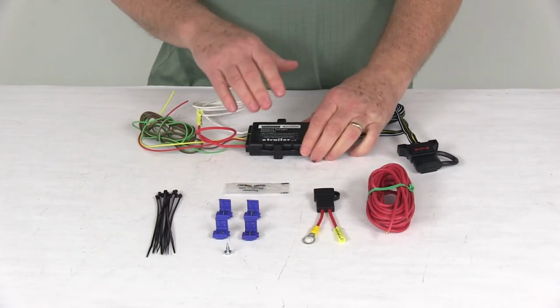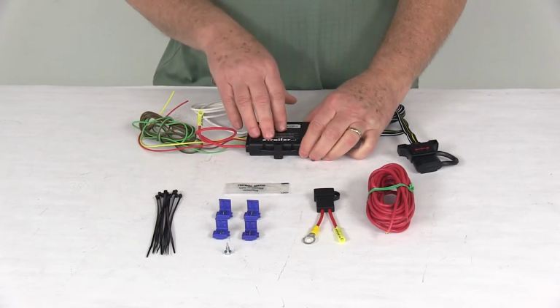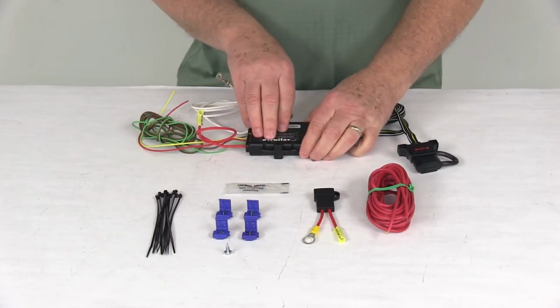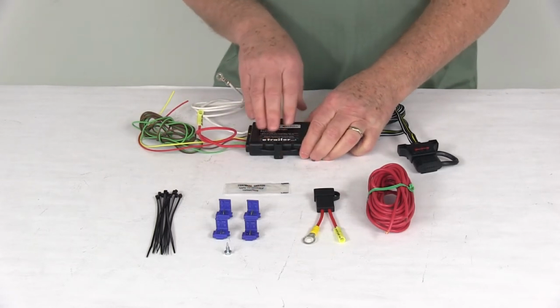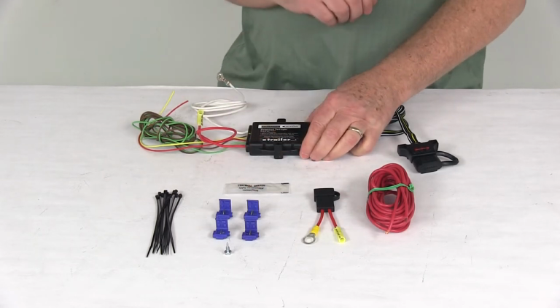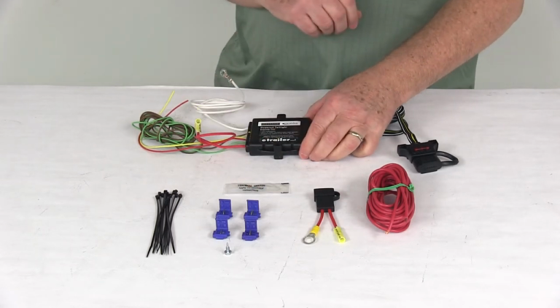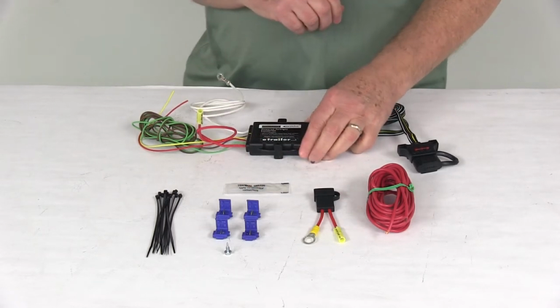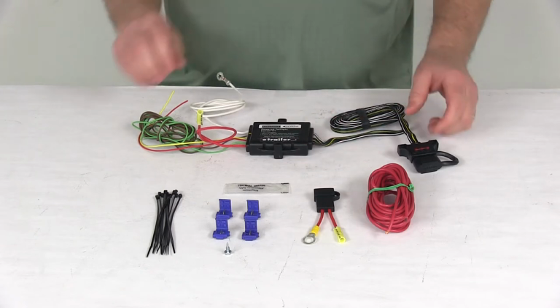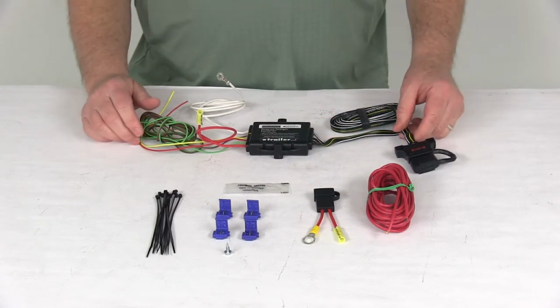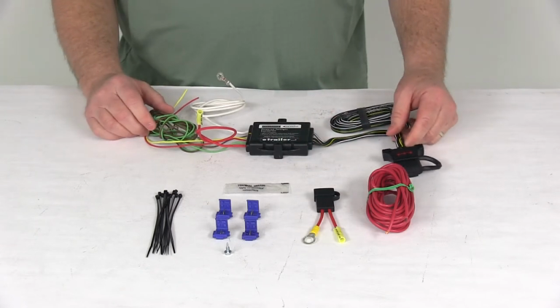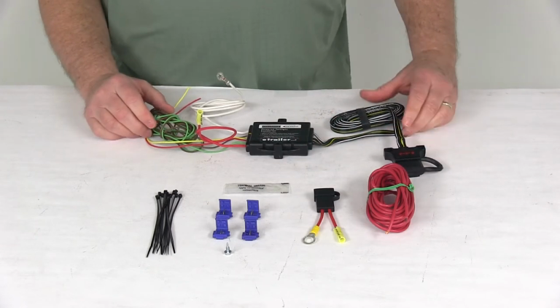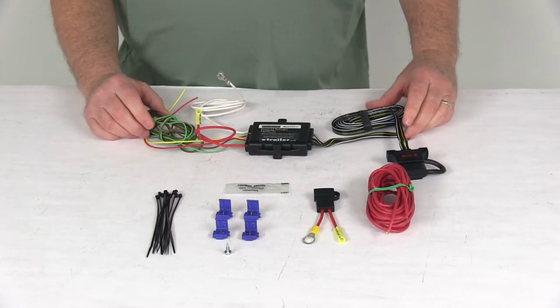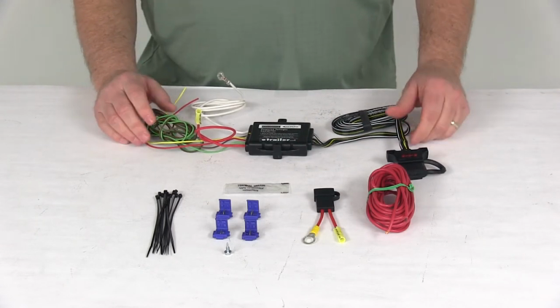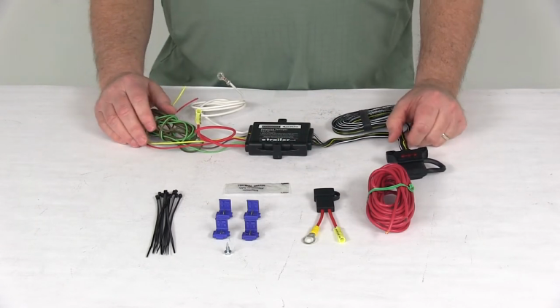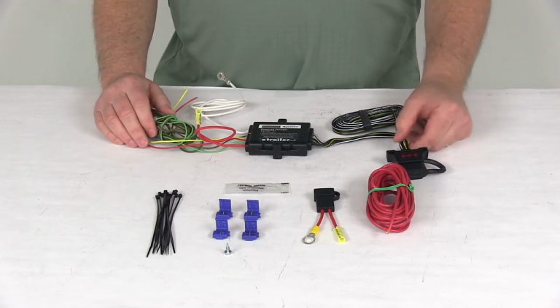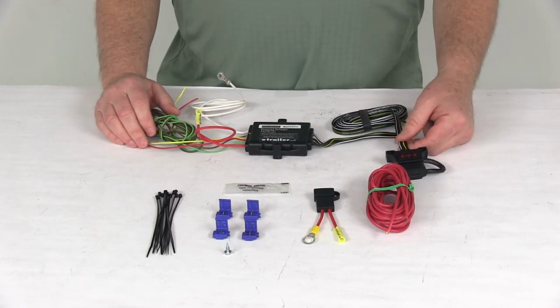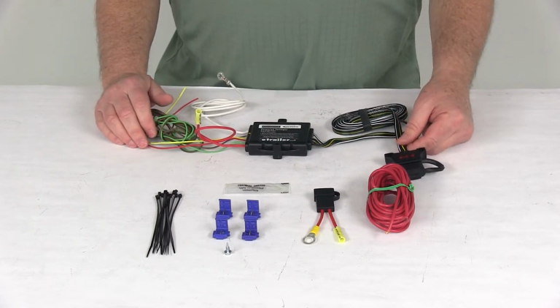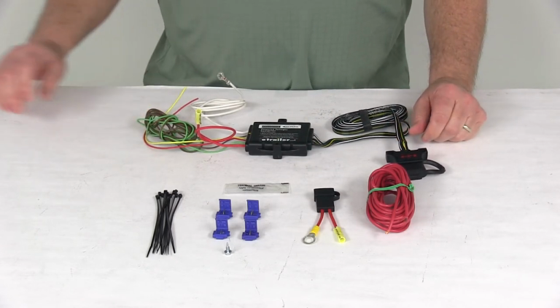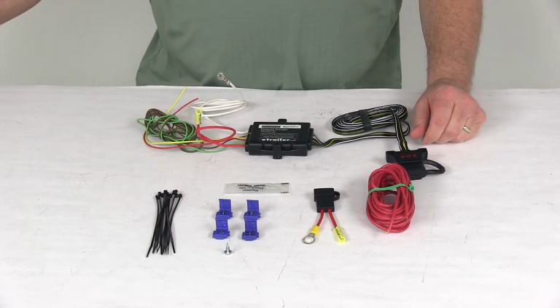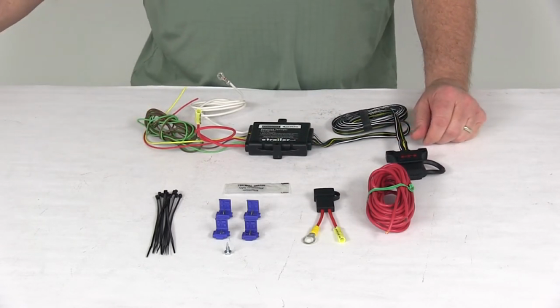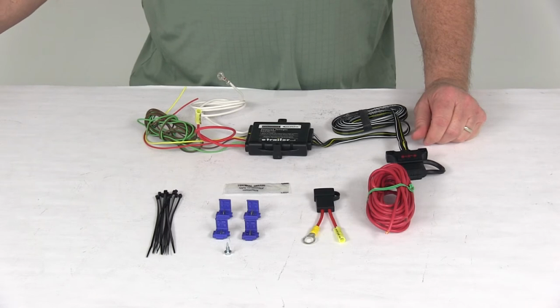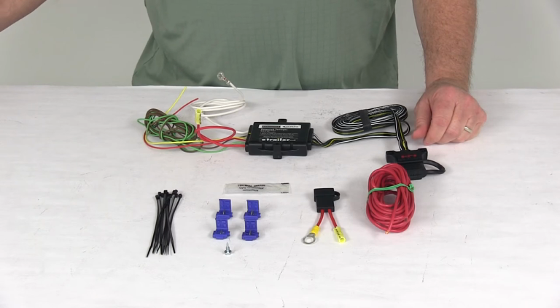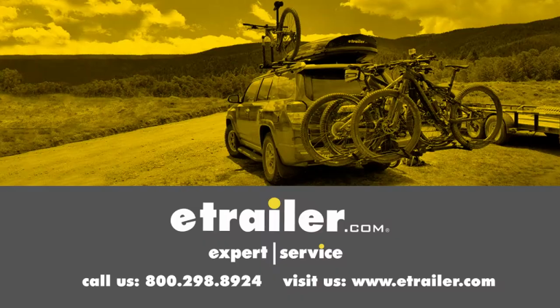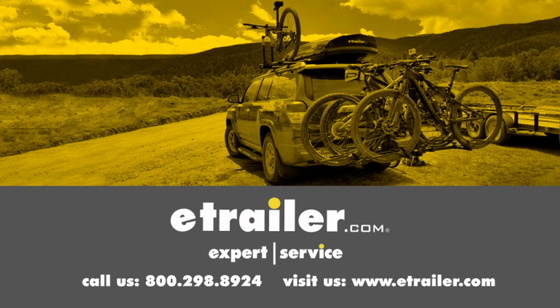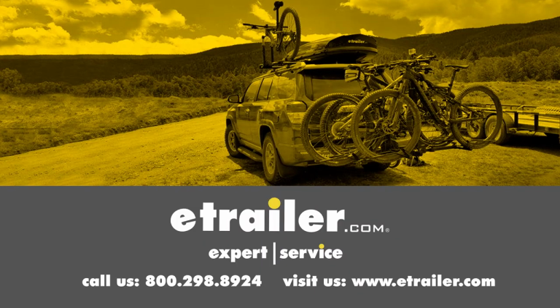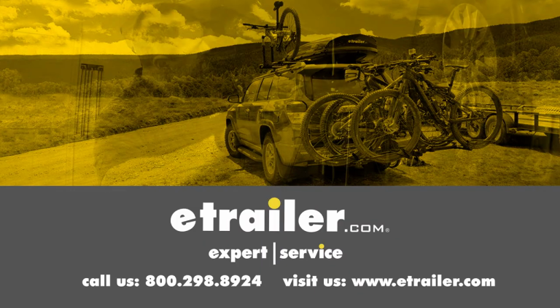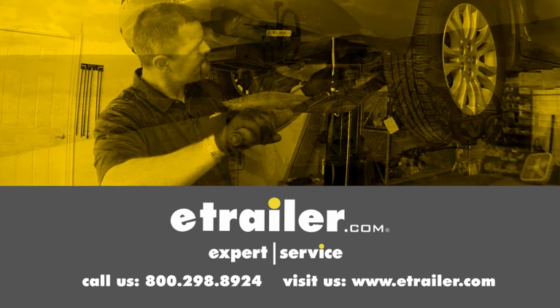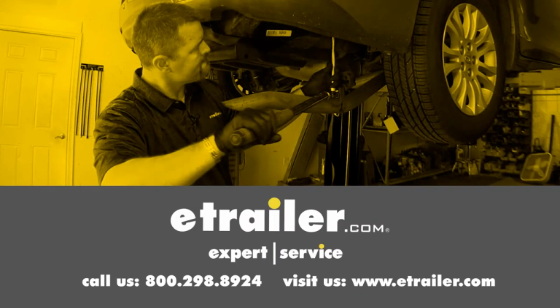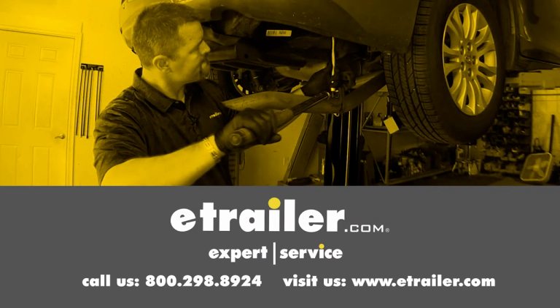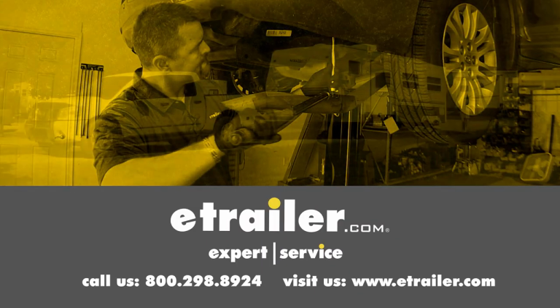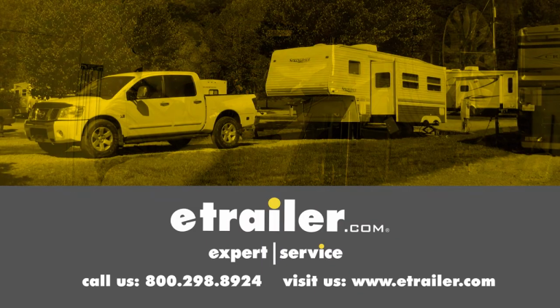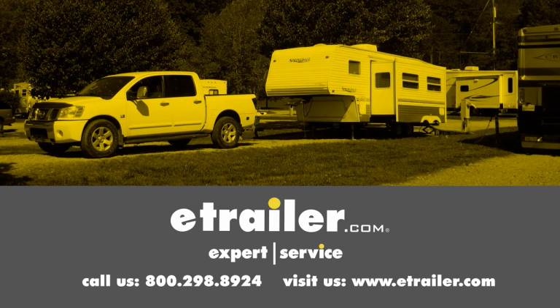This will power up to 8 amps per output. That should do it for the review on the Hopkins Endurance Powered Tail Light Converter. Click the link below to shop, learn more, or visit us at eTrailer.com.